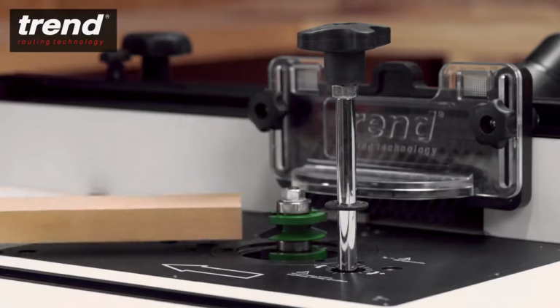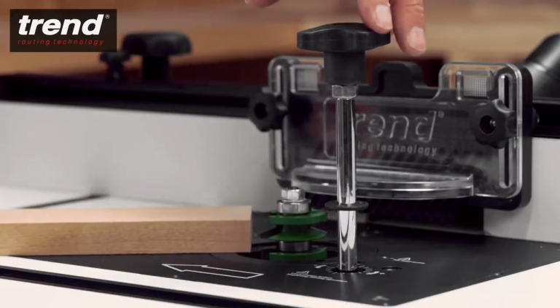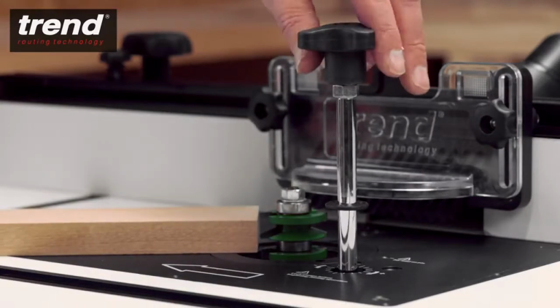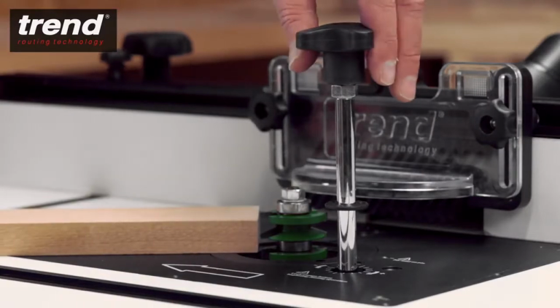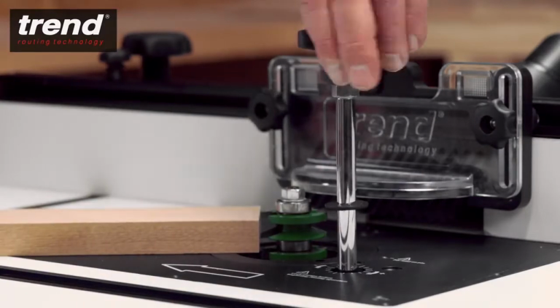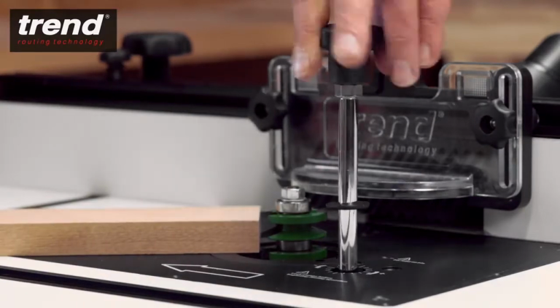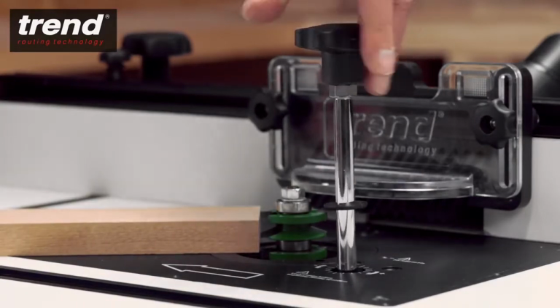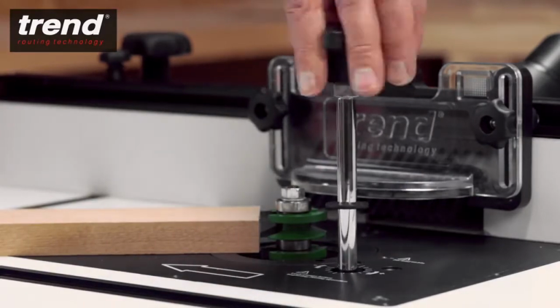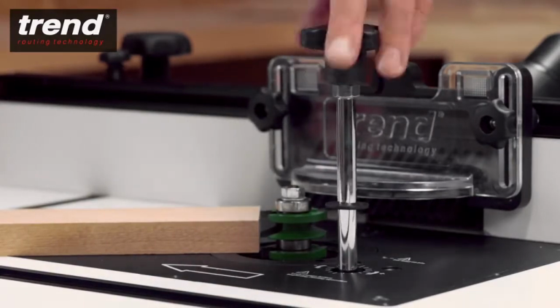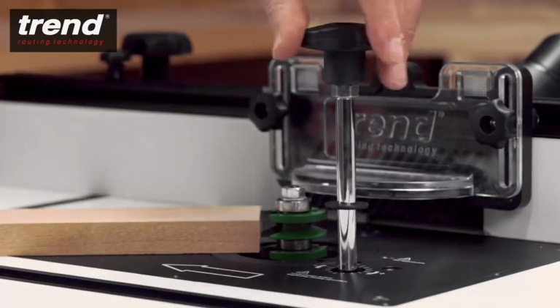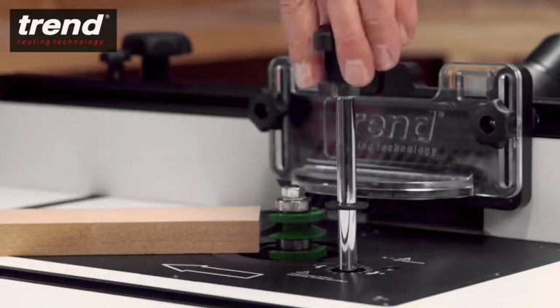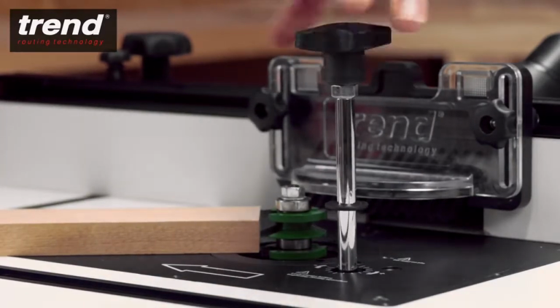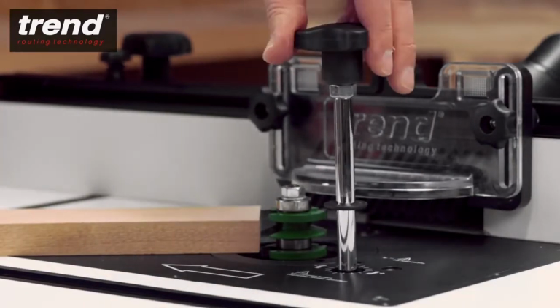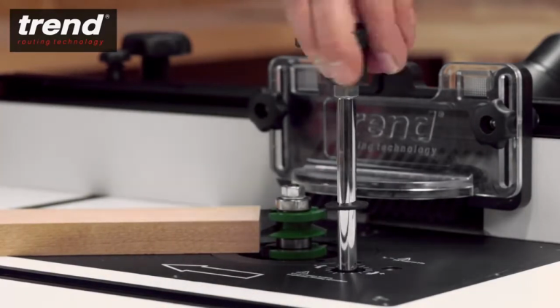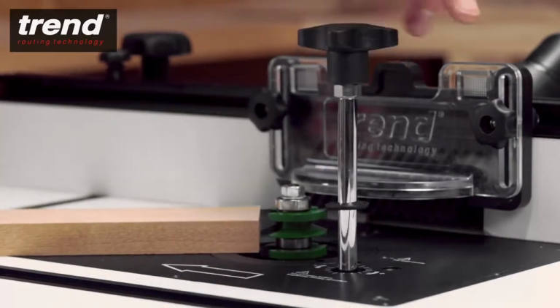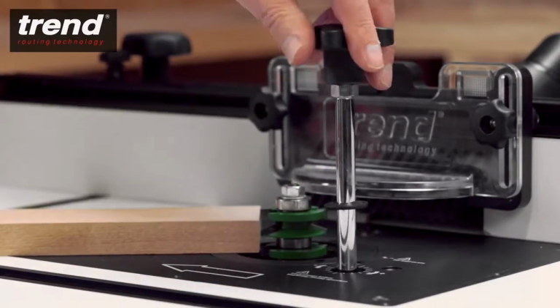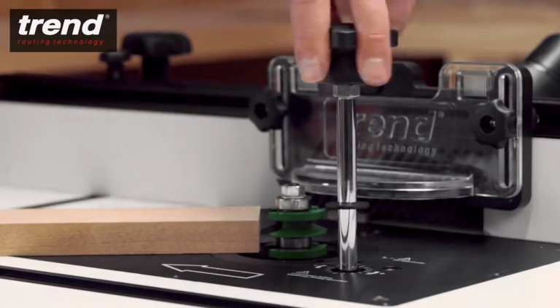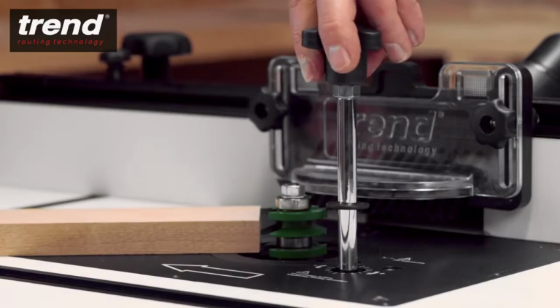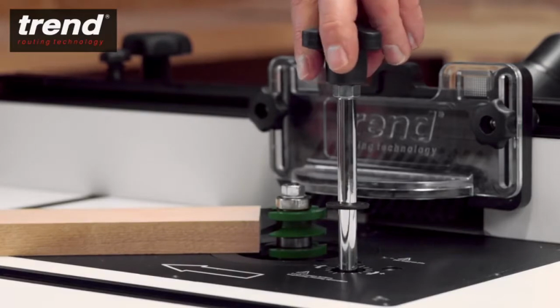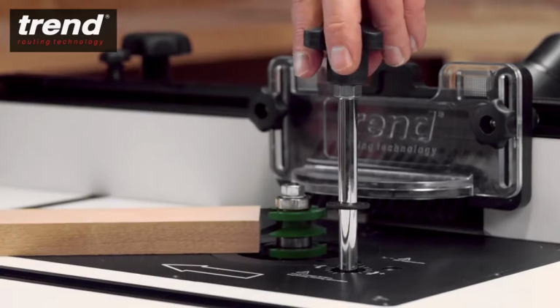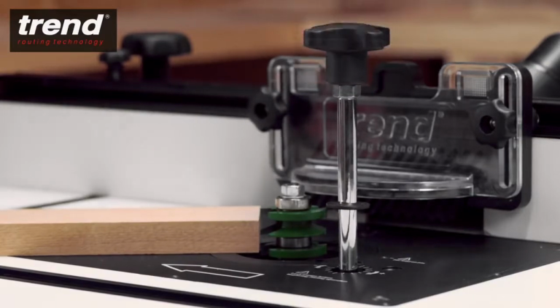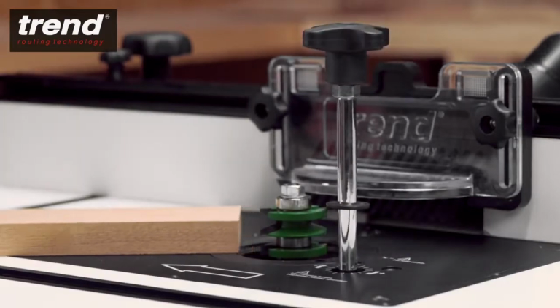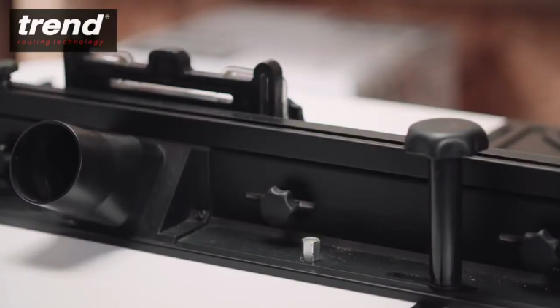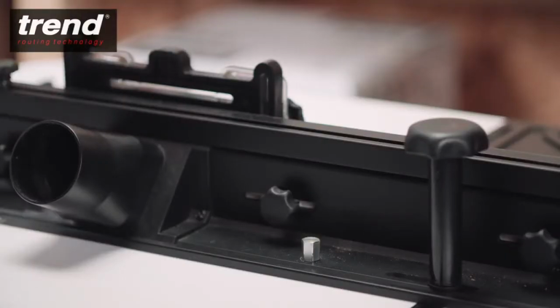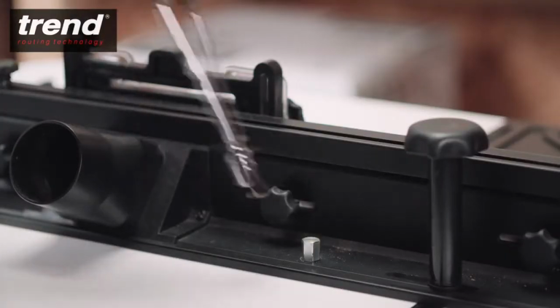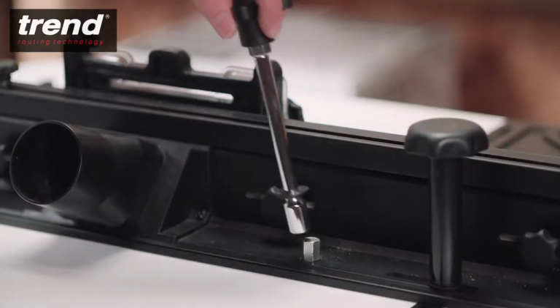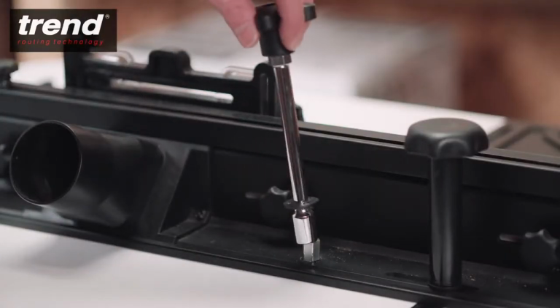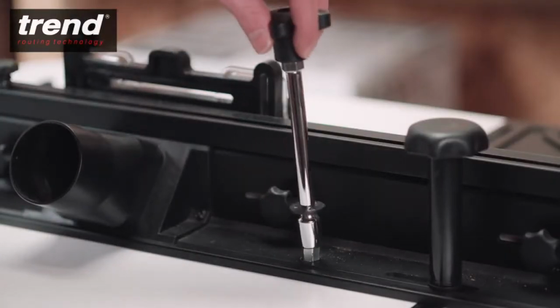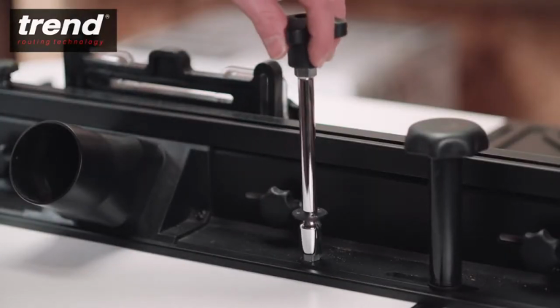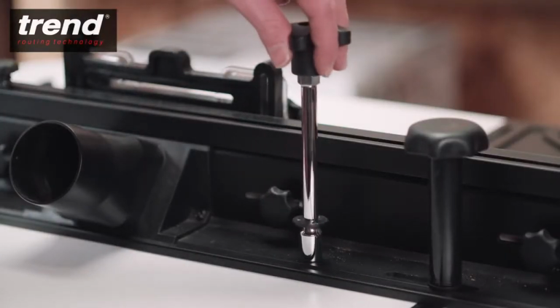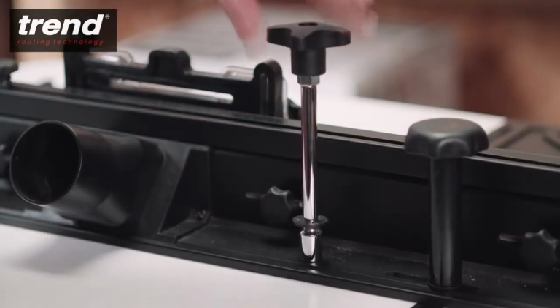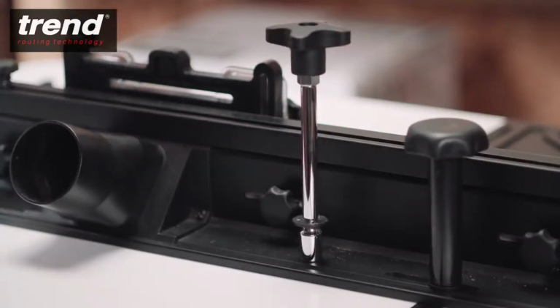The height adjustment access hole can be used with the Trend T11 router and the quick raiser to adjust the height of the cutter. The quick raiser can be stored on the back fence.